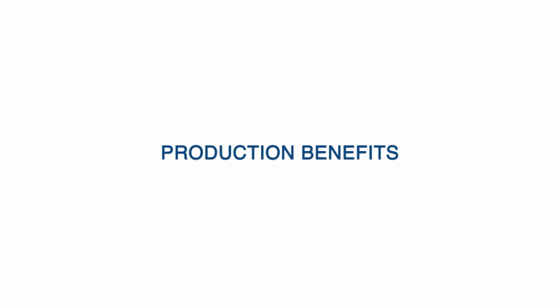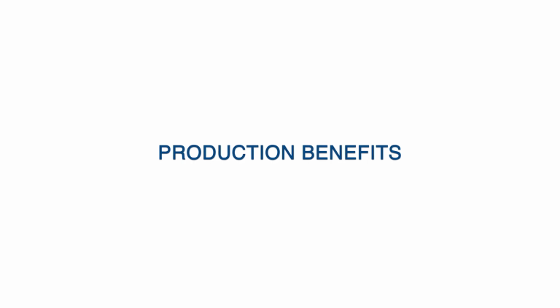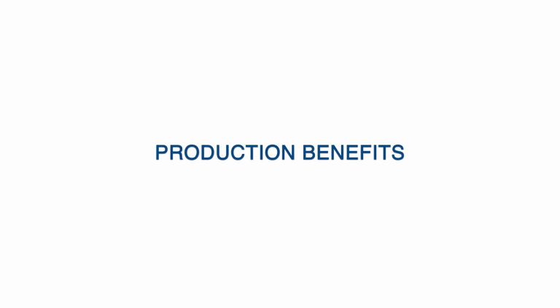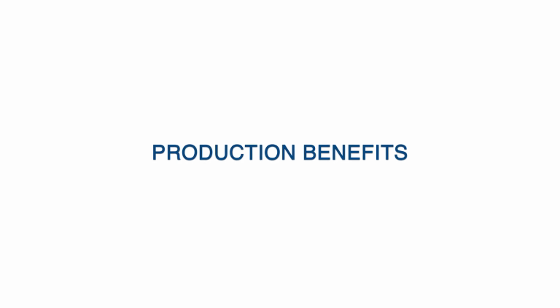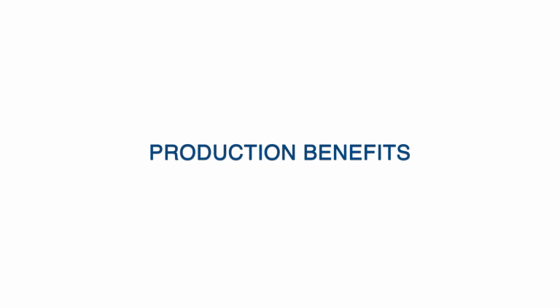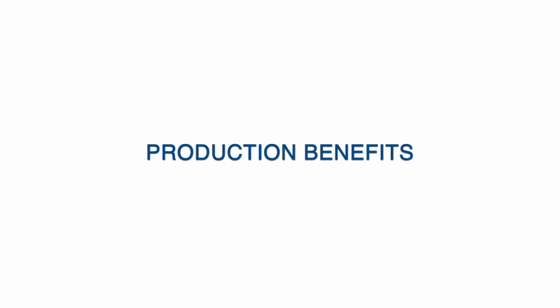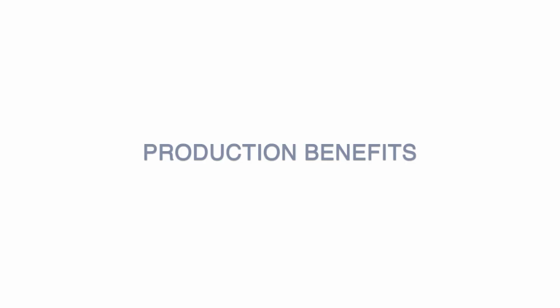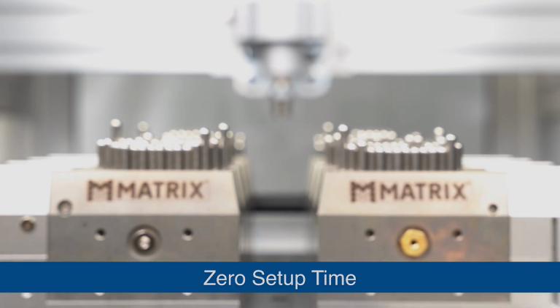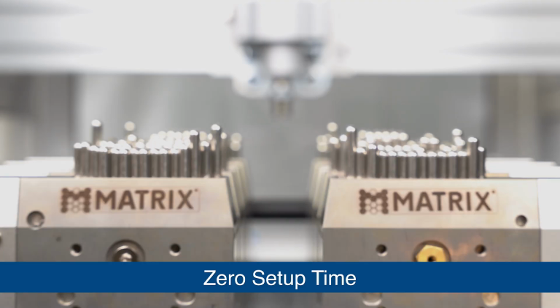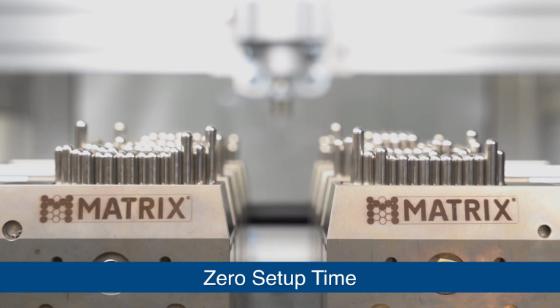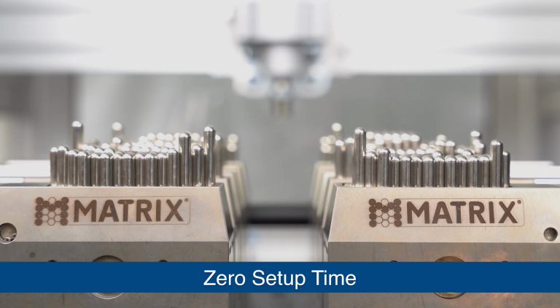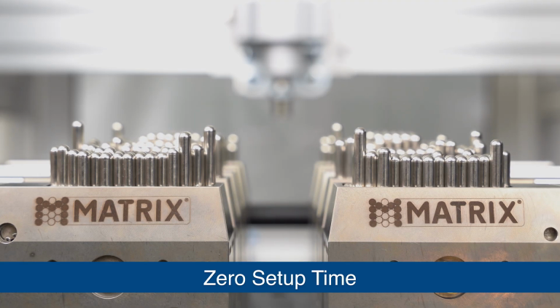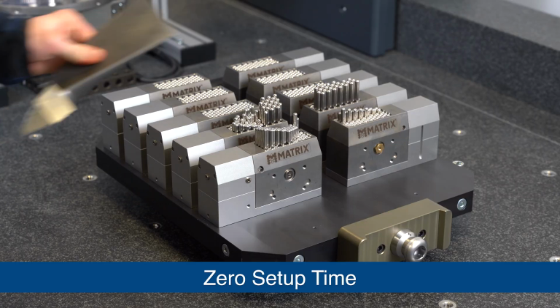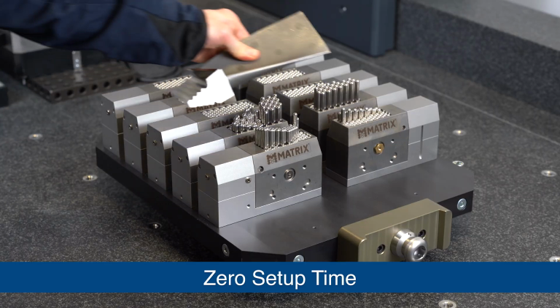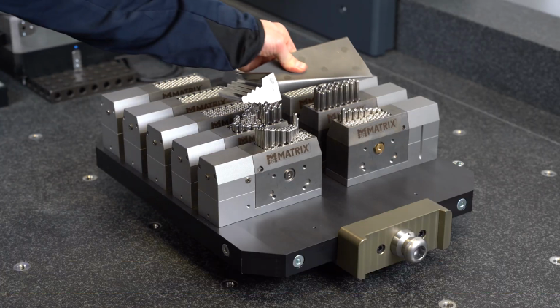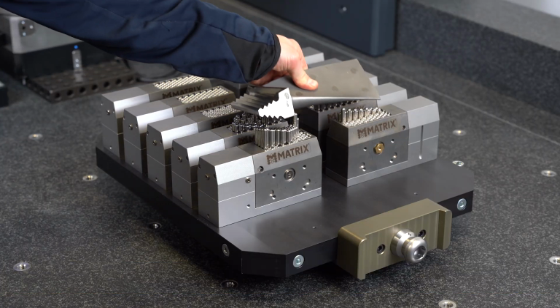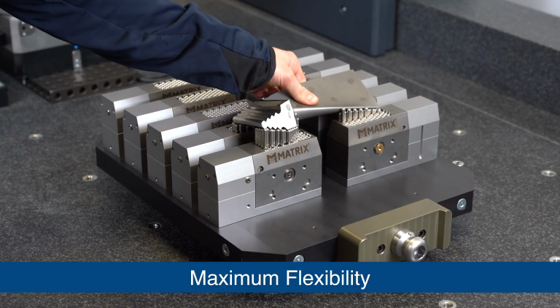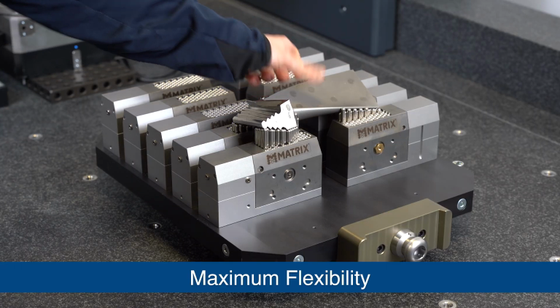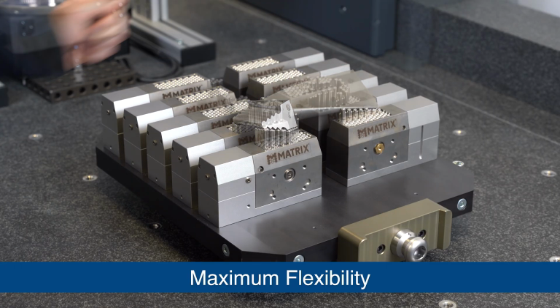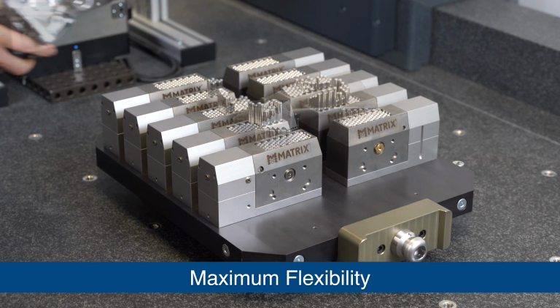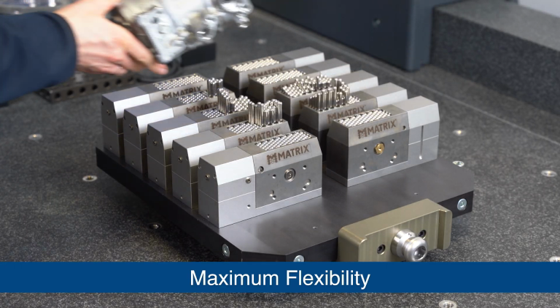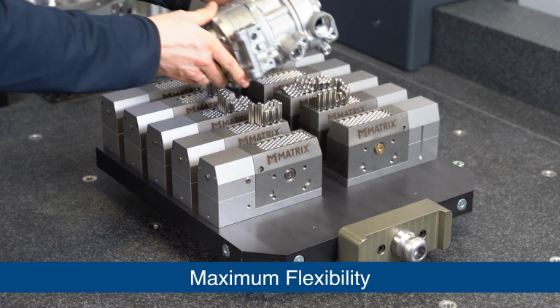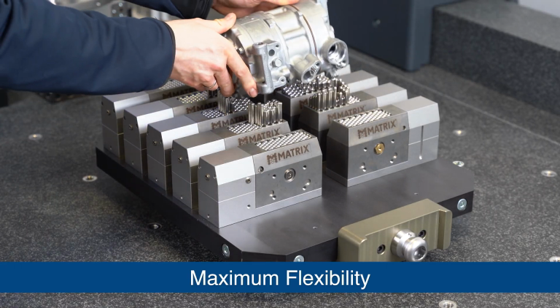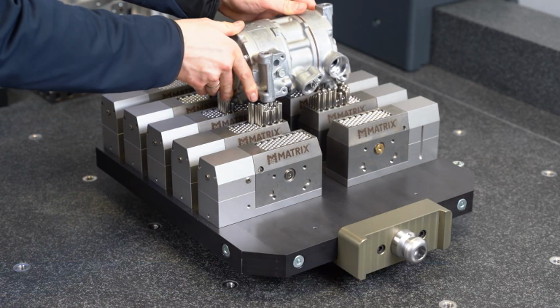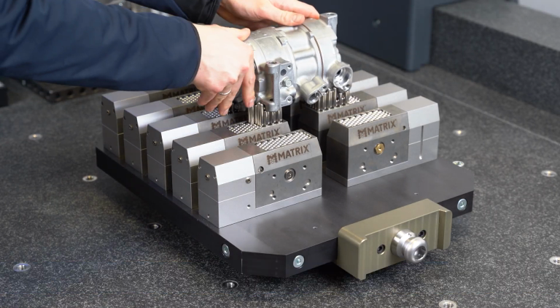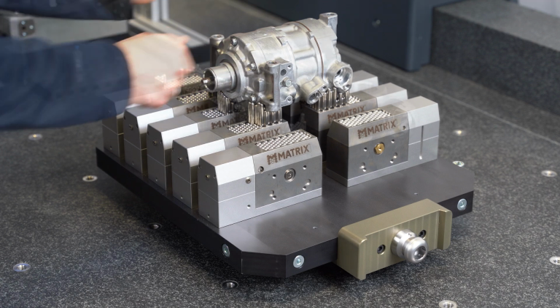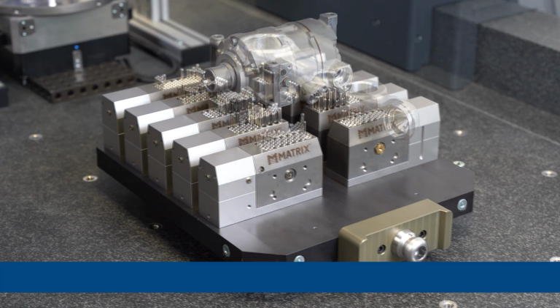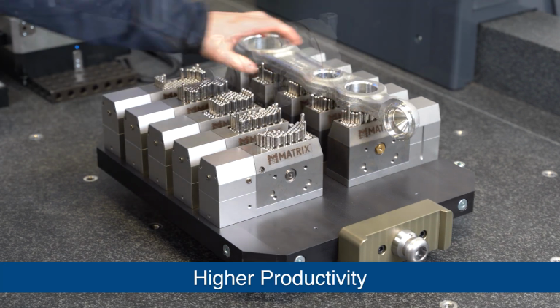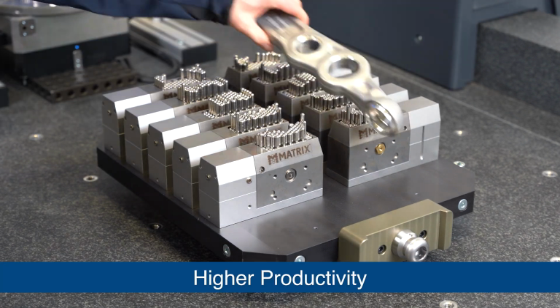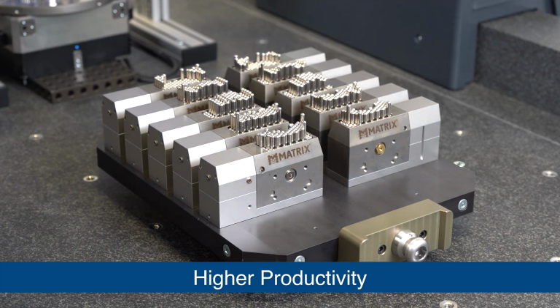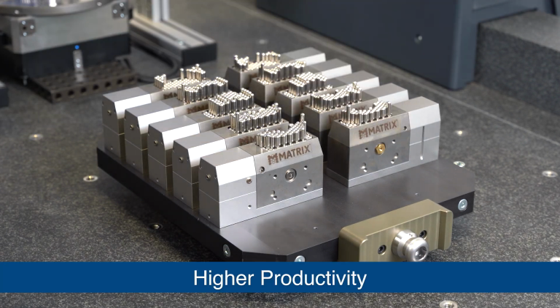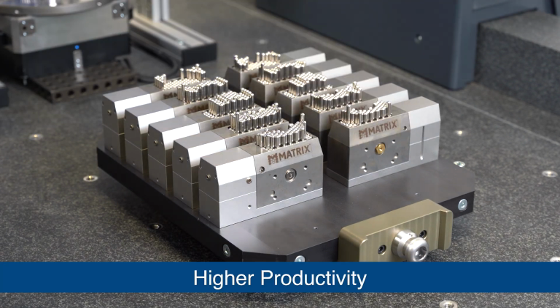In production, eliminate setup time completely. Handle multiple variants with no changeovers. Increase throughput instantly.